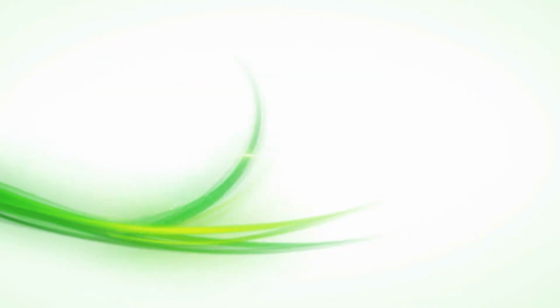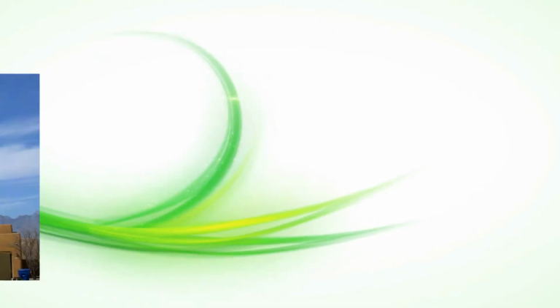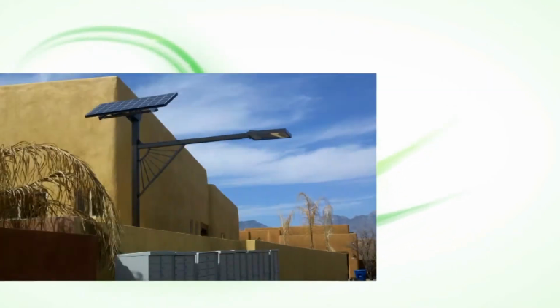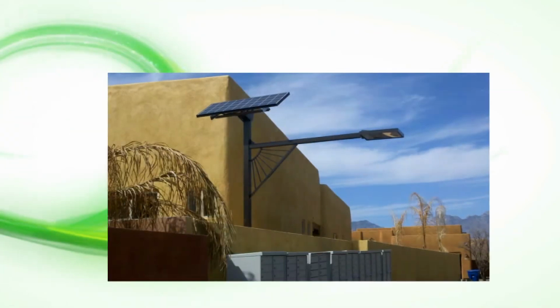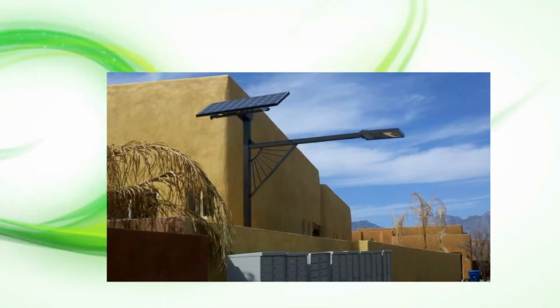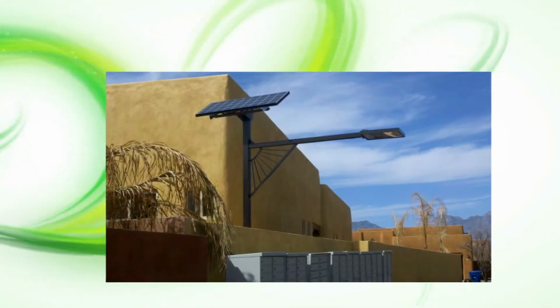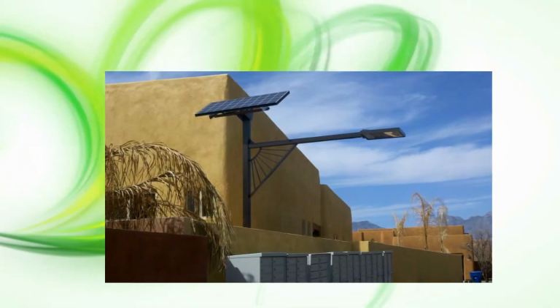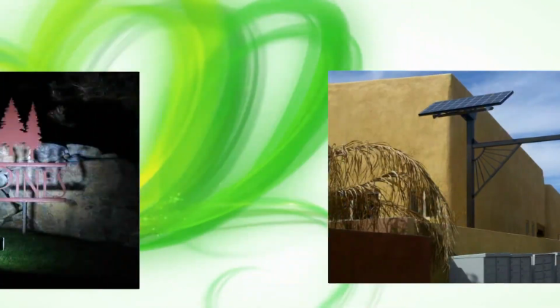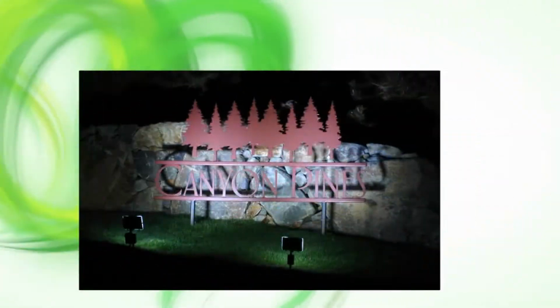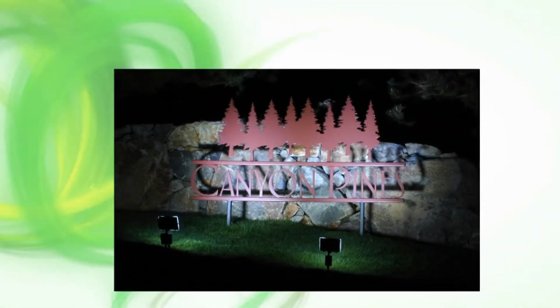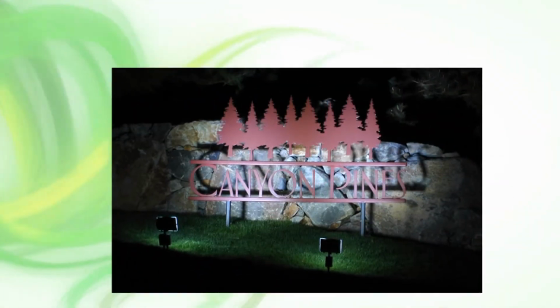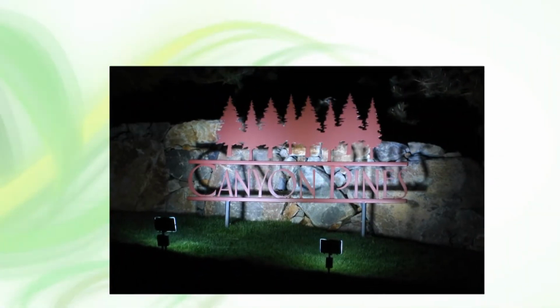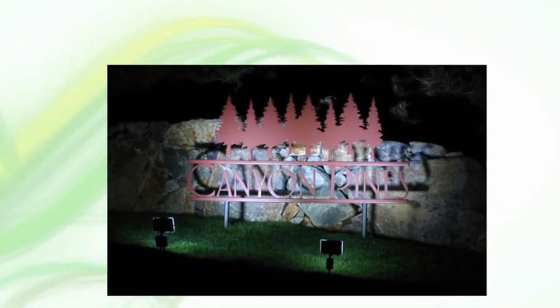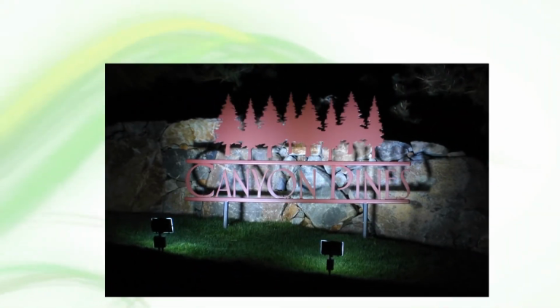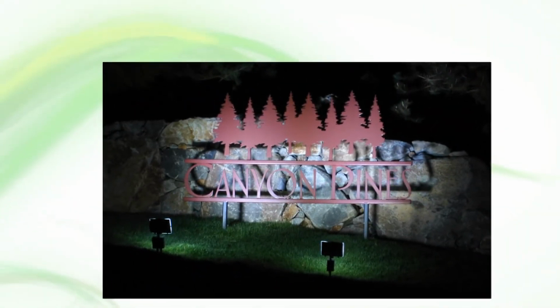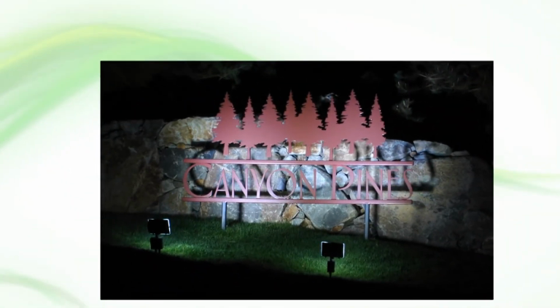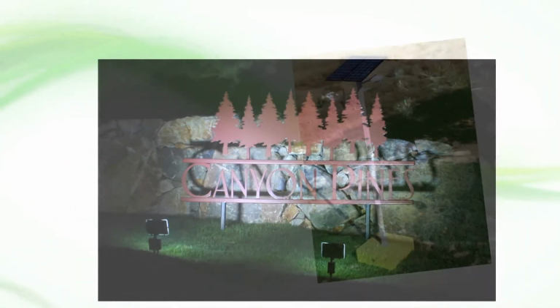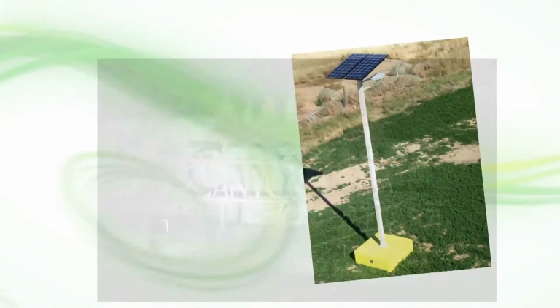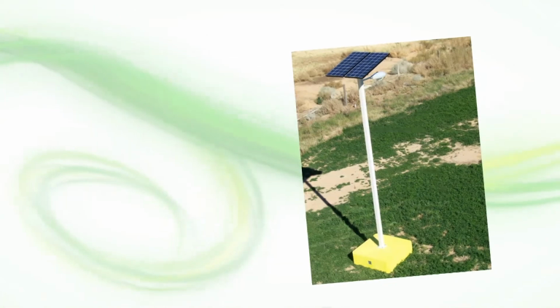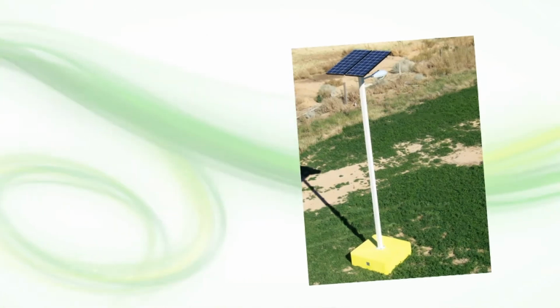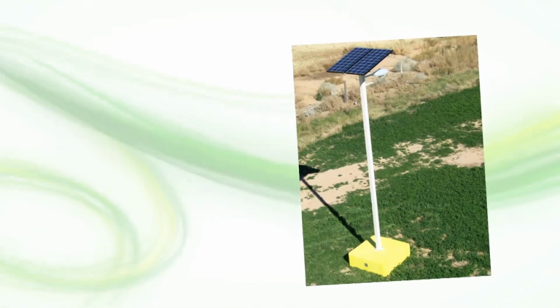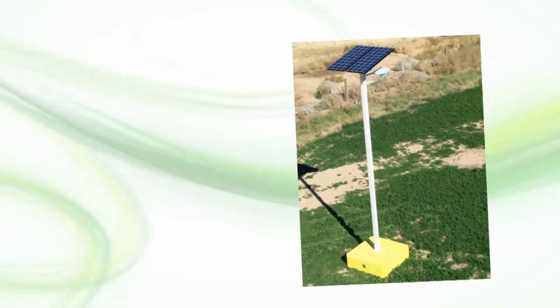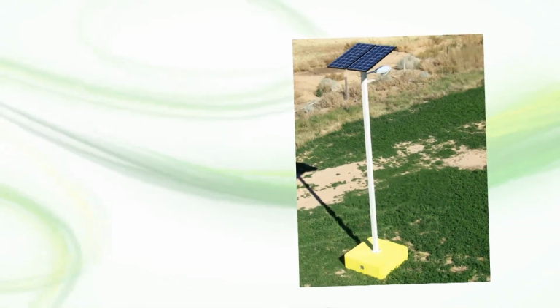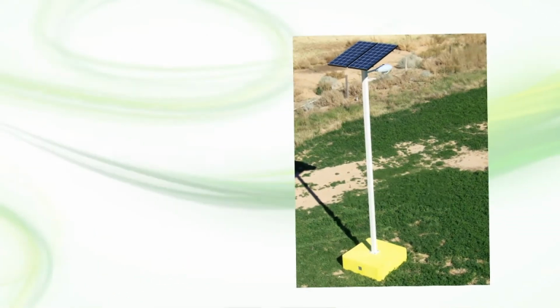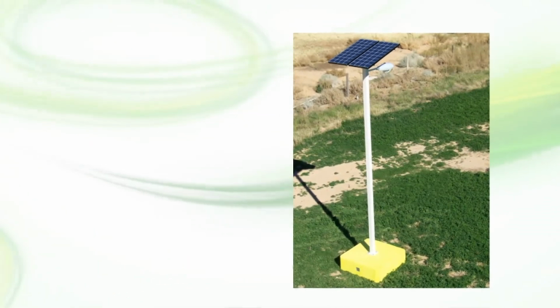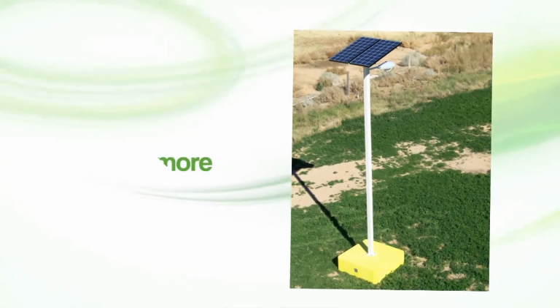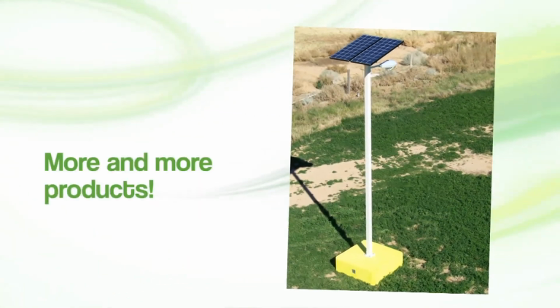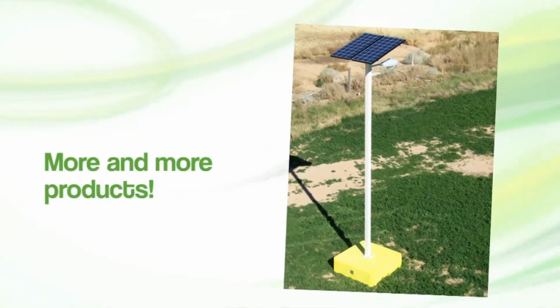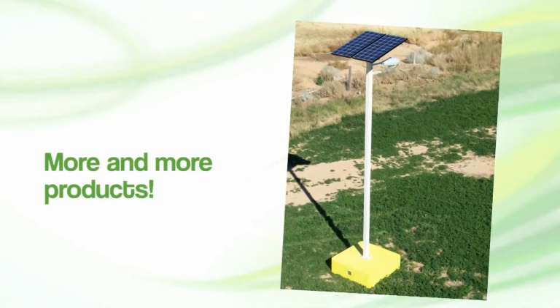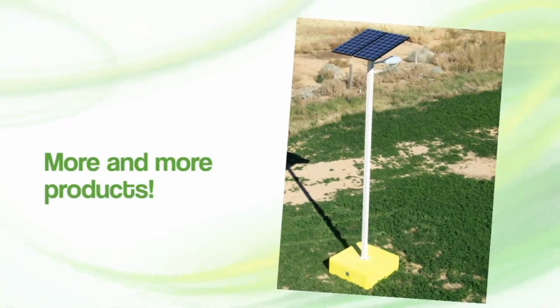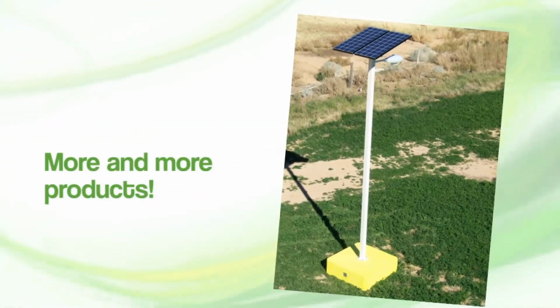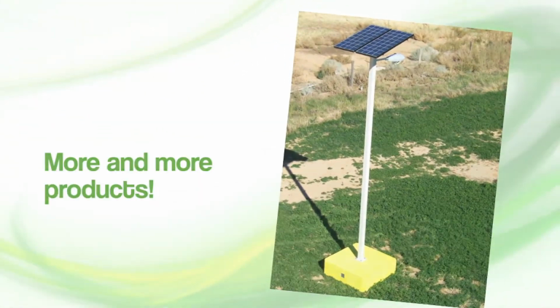As Leadtronics continues to develop new and innovative uses for LED lighting, we also work to integrate solar power into more and more of our products.